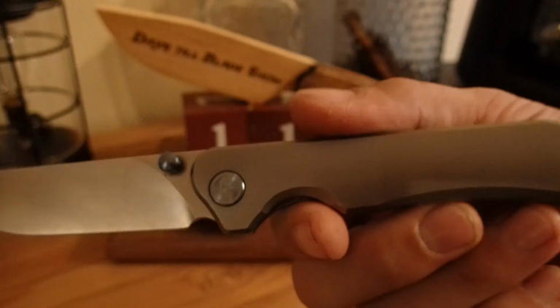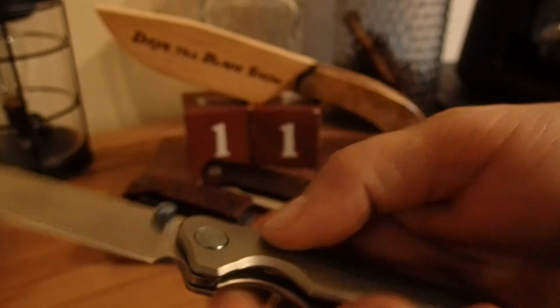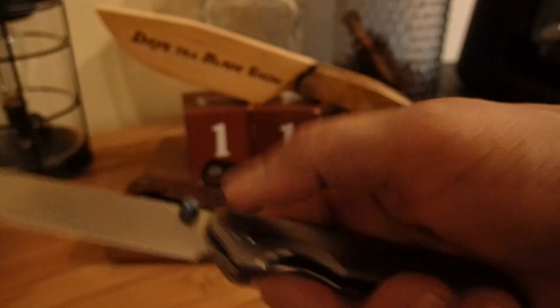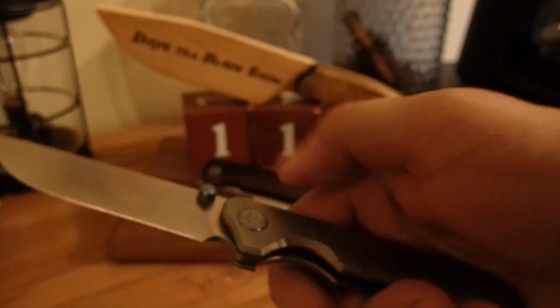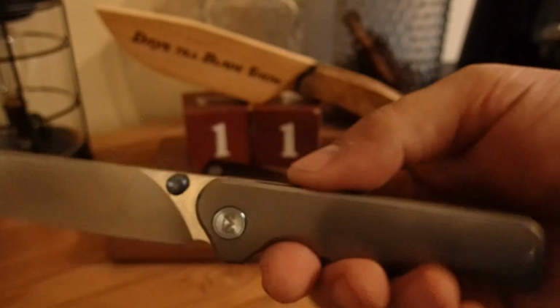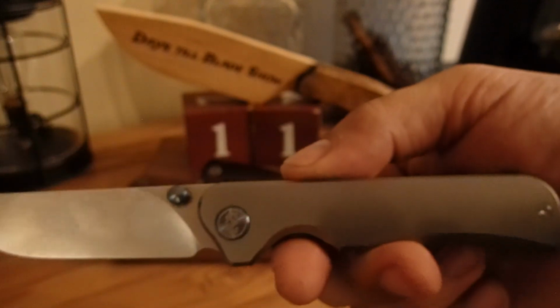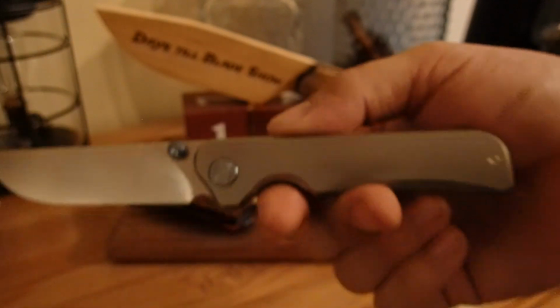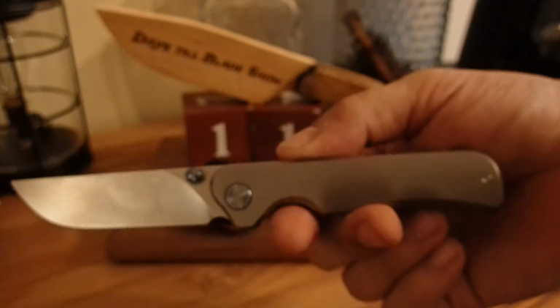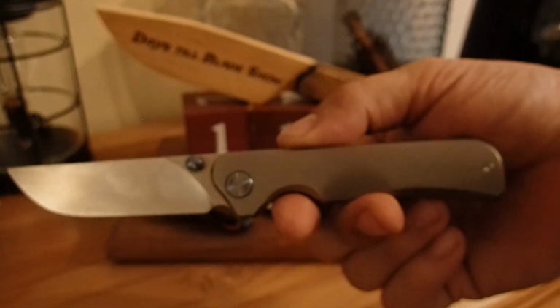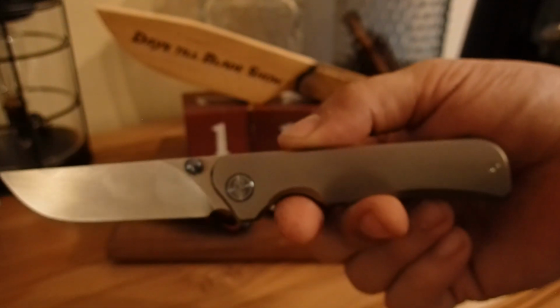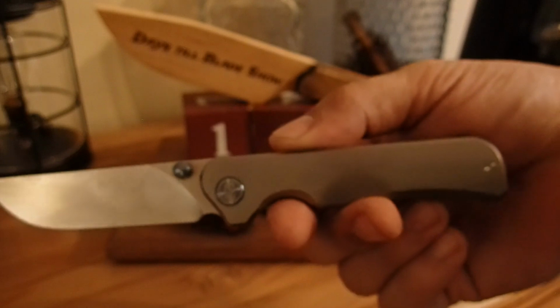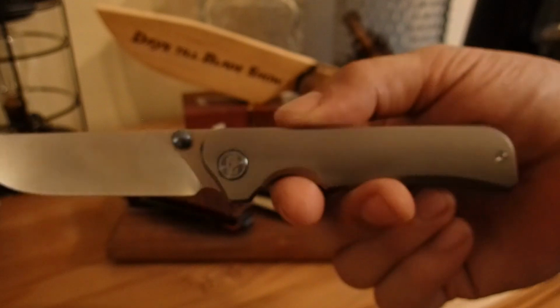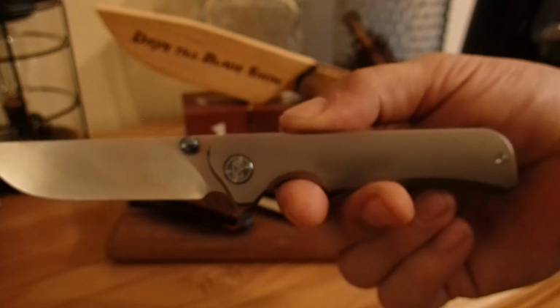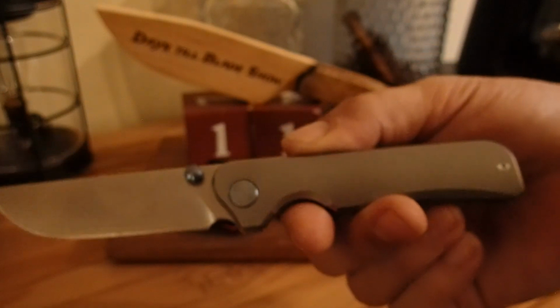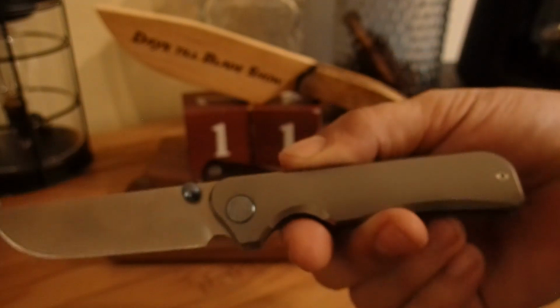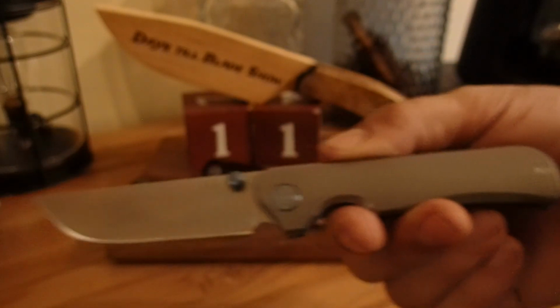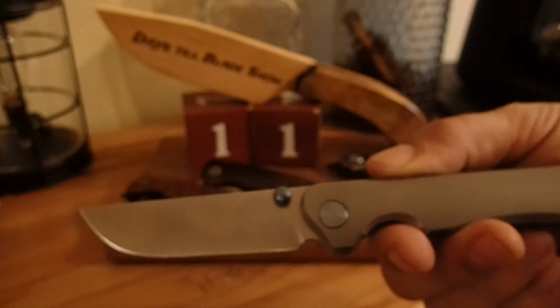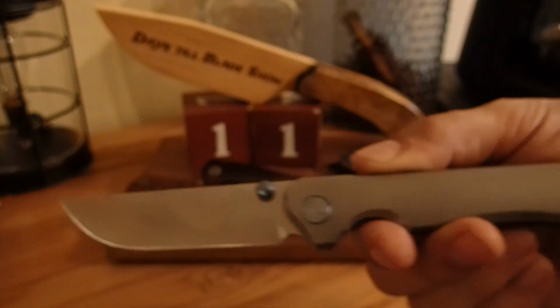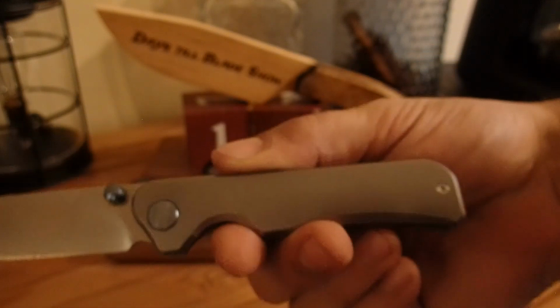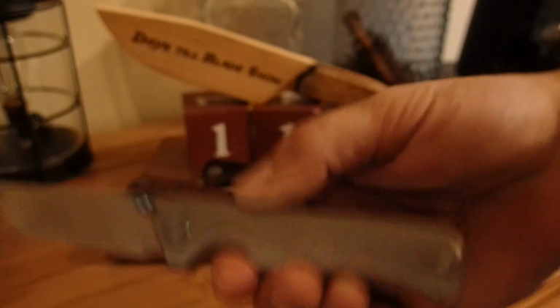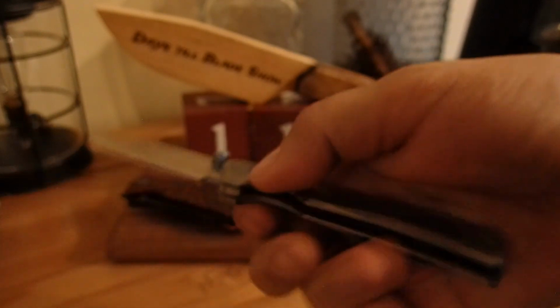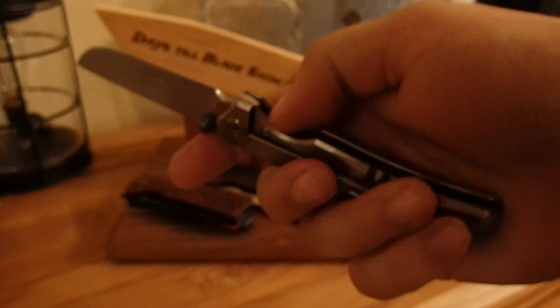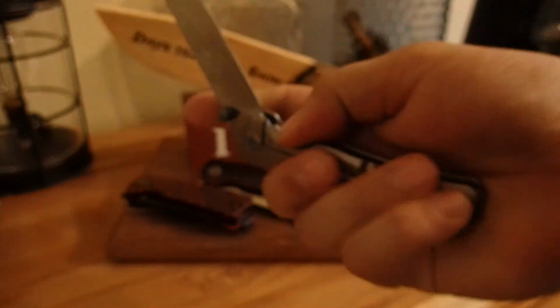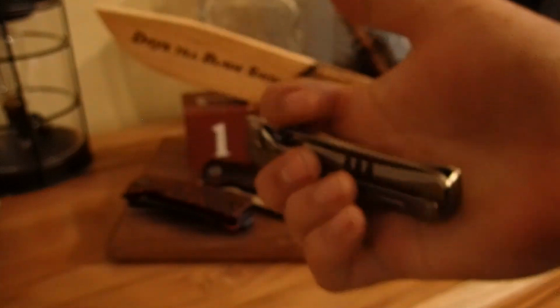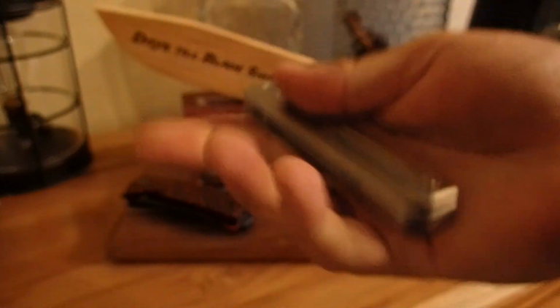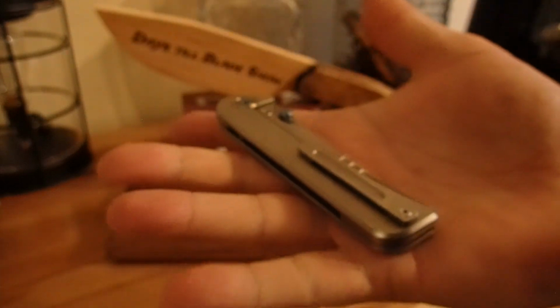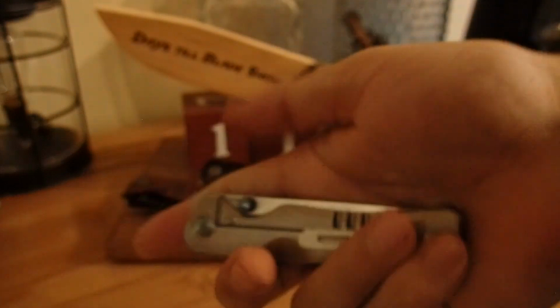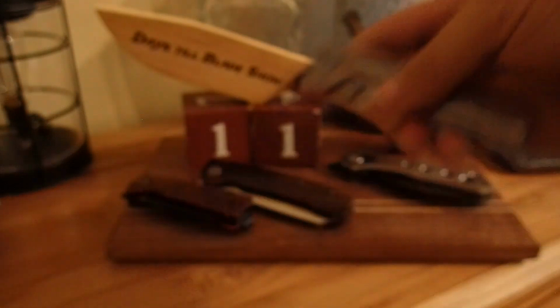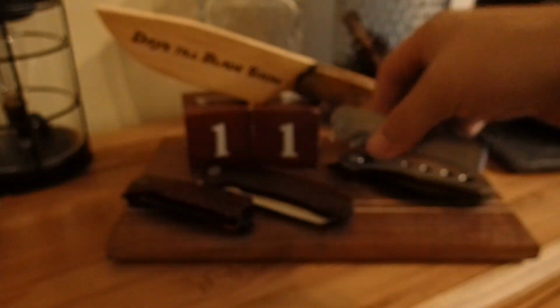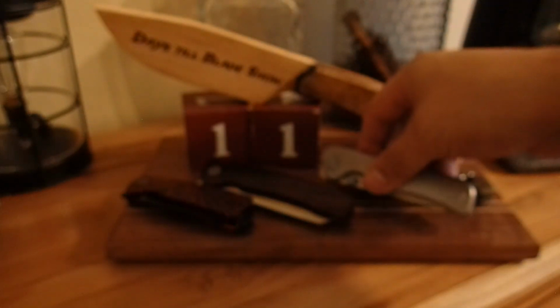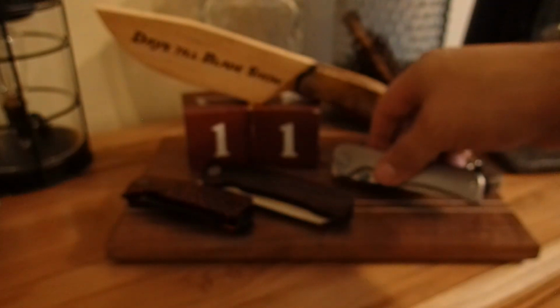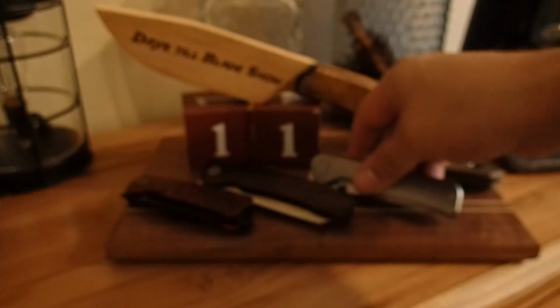The little bit of blue pops just enough to give it a little bit of color. Makes it look really classy, very classy. Frame lock, M390. Beautiful knife. Love it, love it.